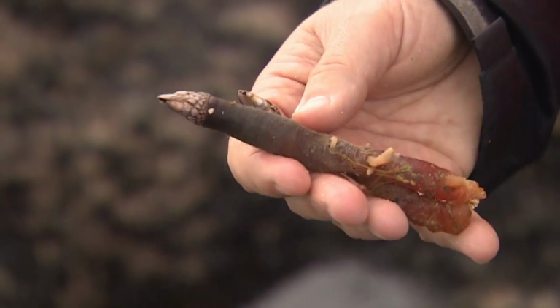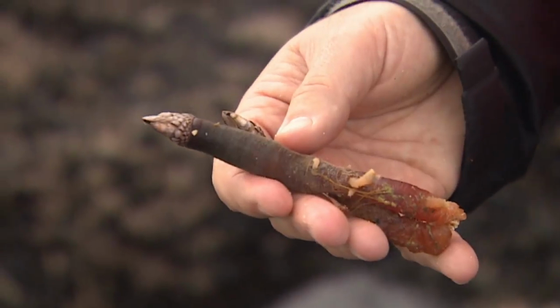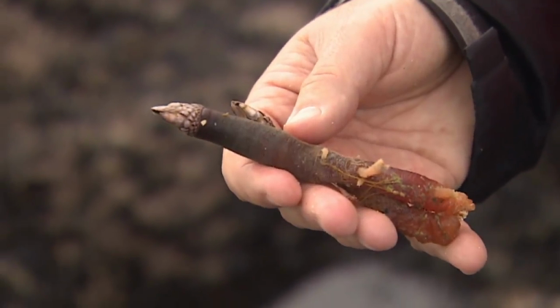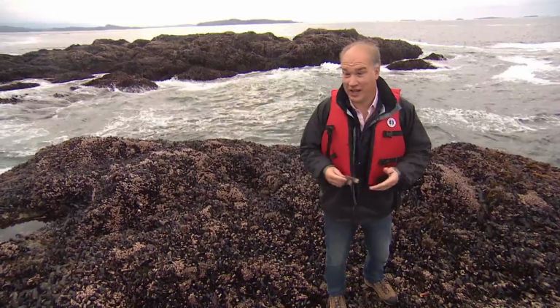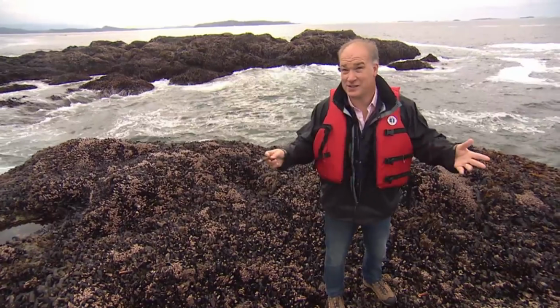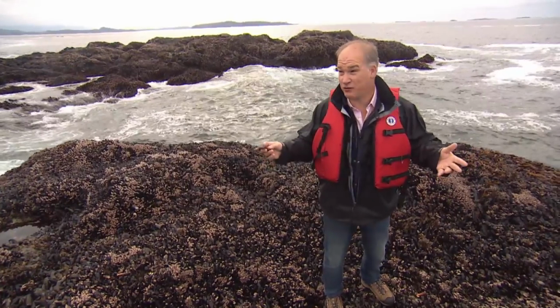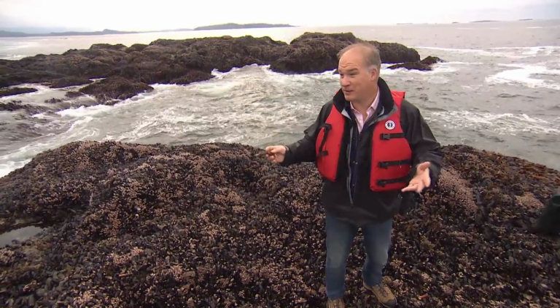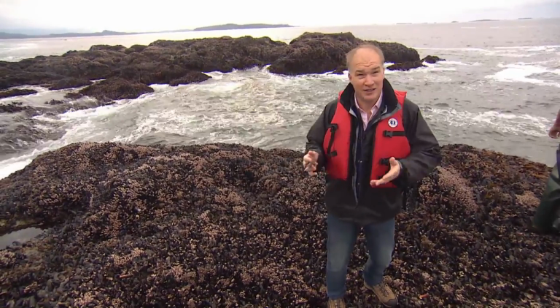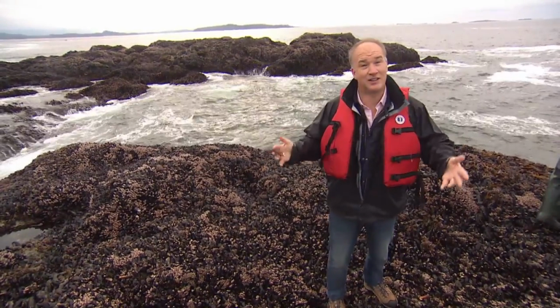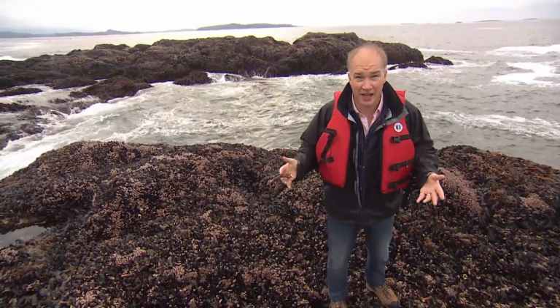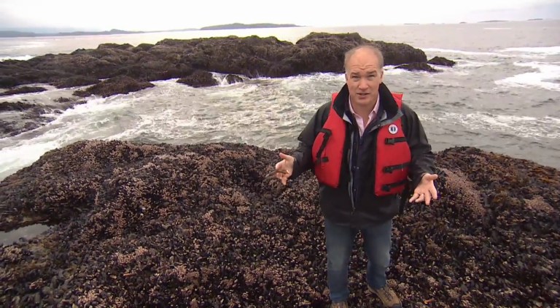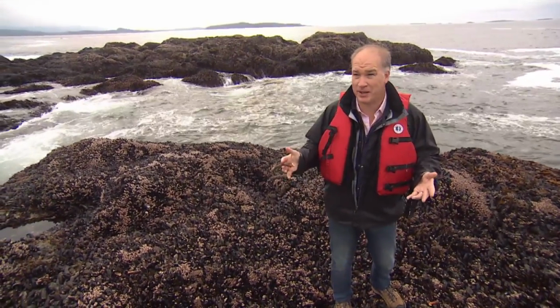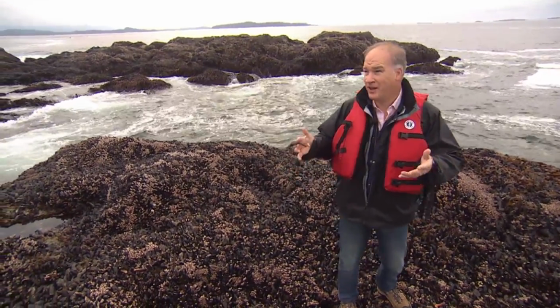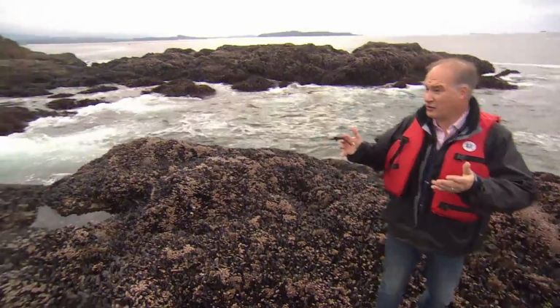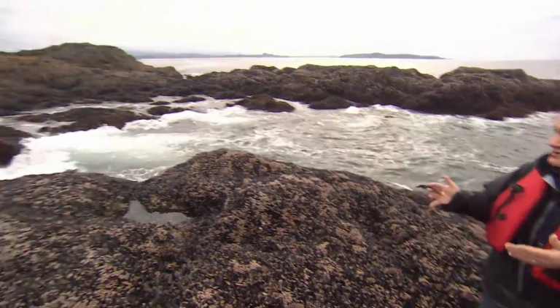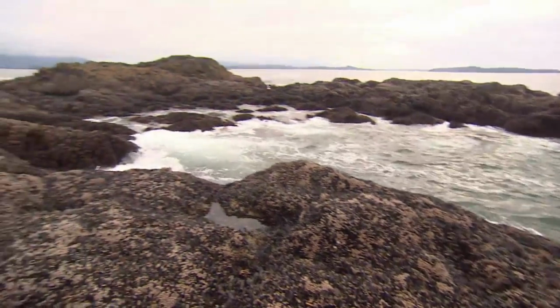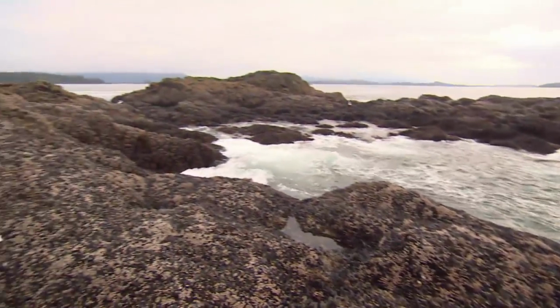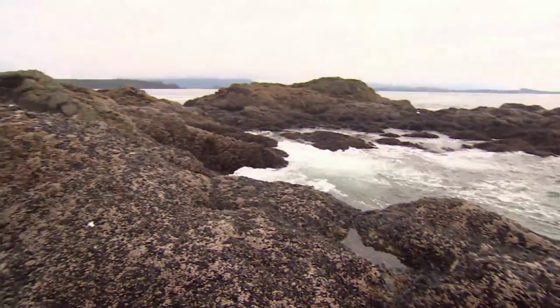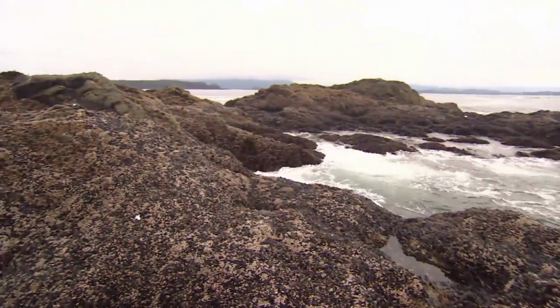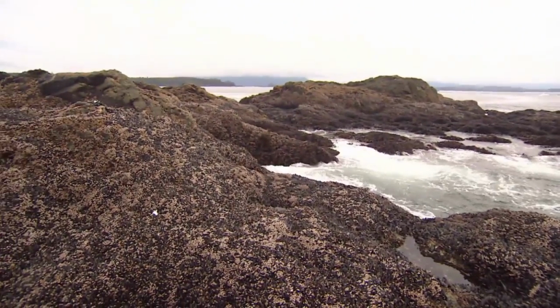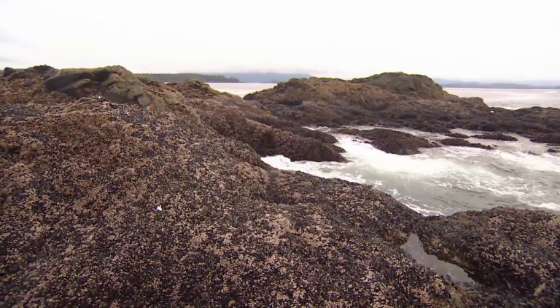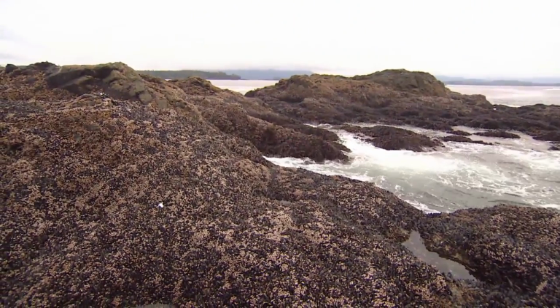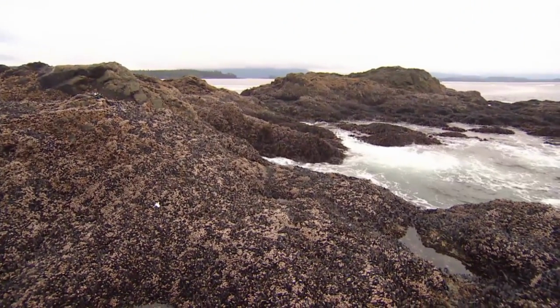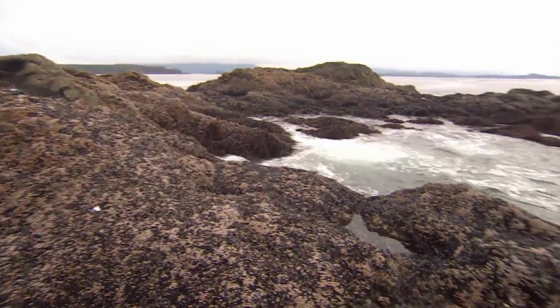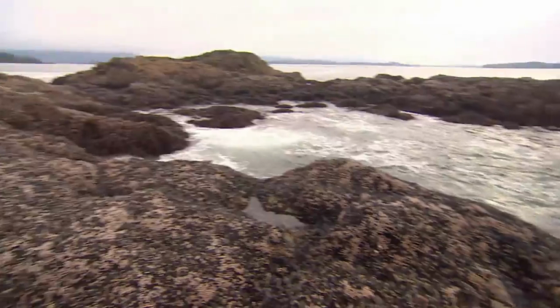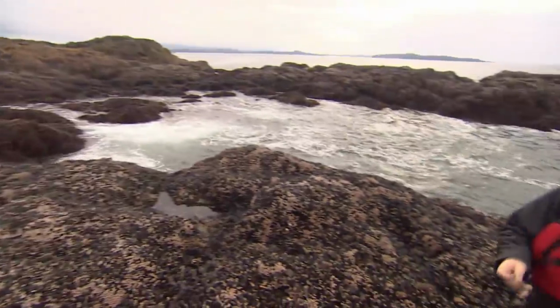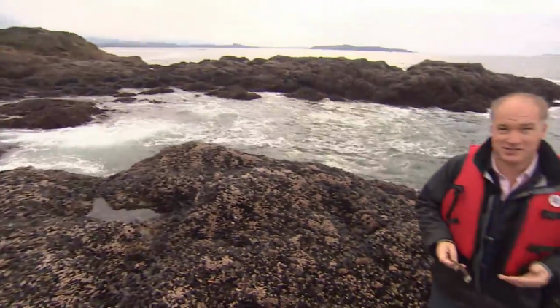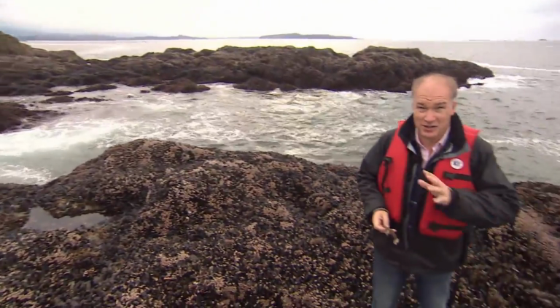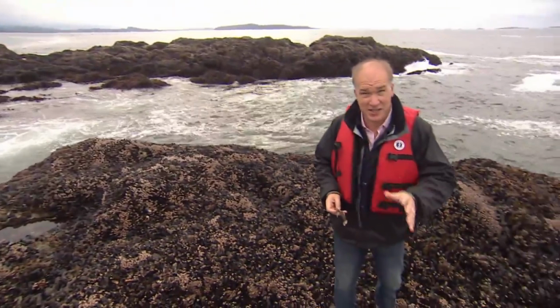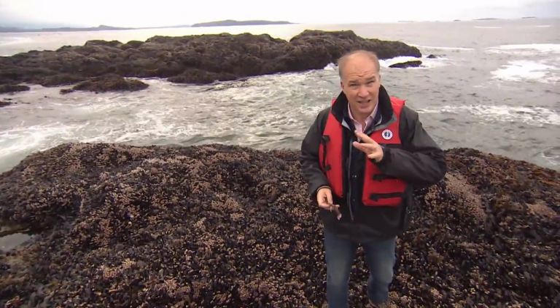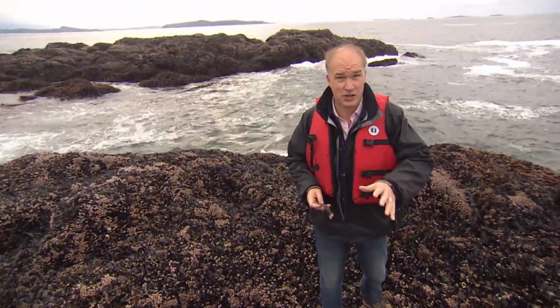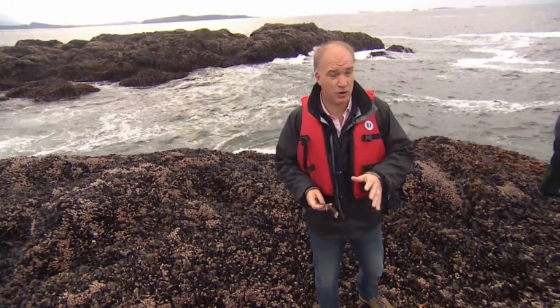This is a gooseneck barnacle, and this is where you find them — literally at the very edge of British Columbia, on the rocks at low tide, right out at the edge of Claquat Sound. And harvesting these crustaceans, it's risky and it's dangerous work.